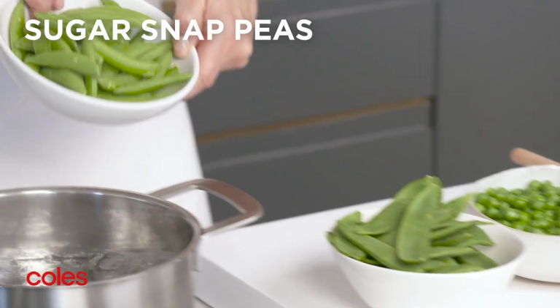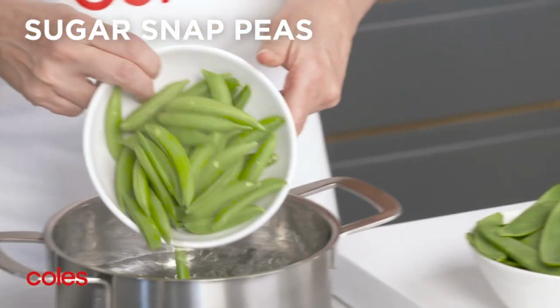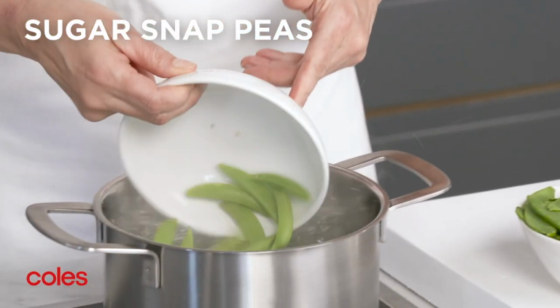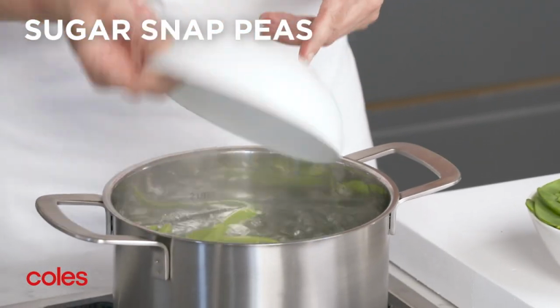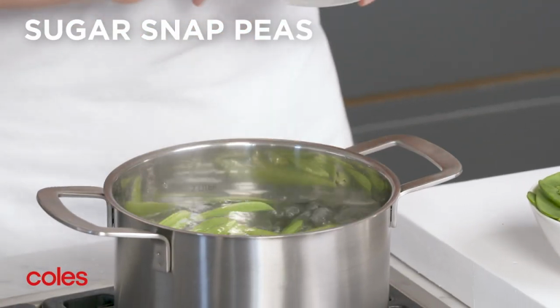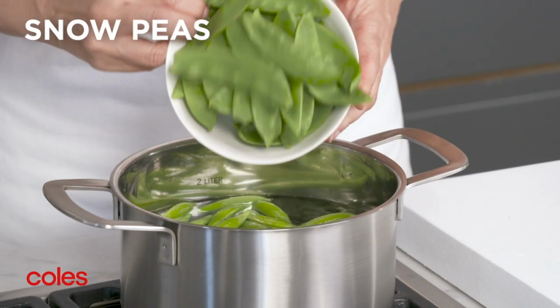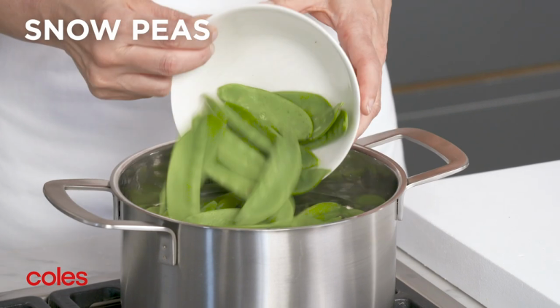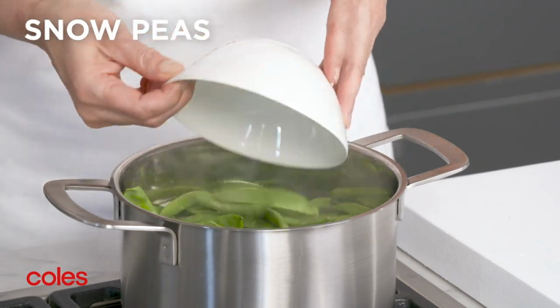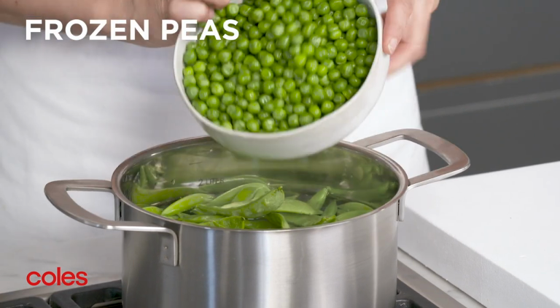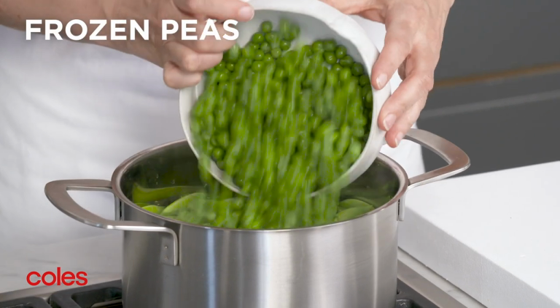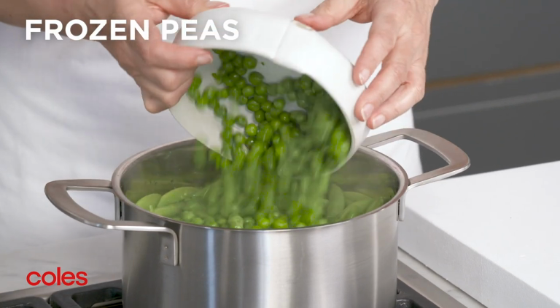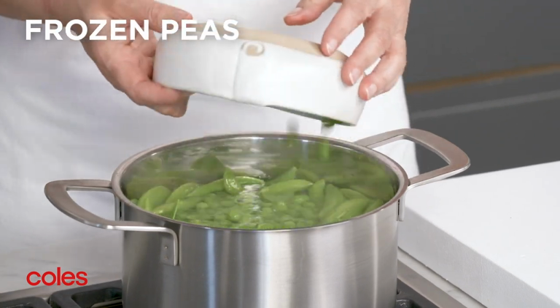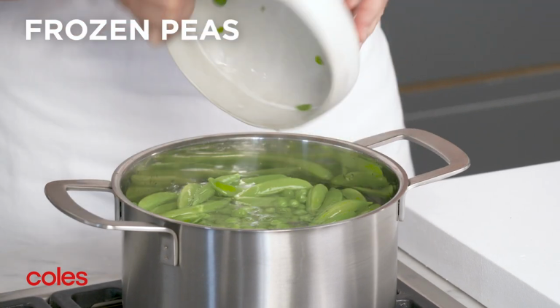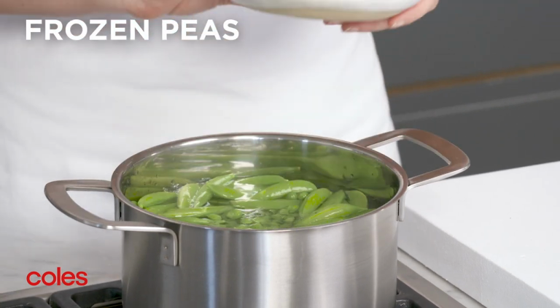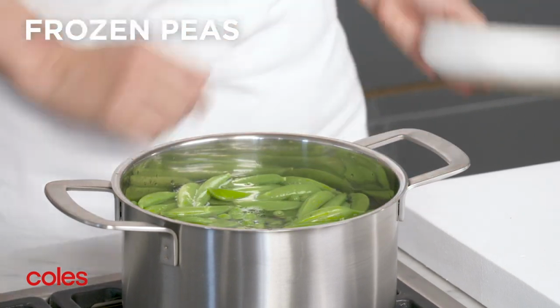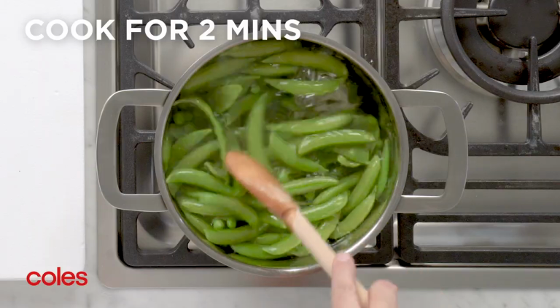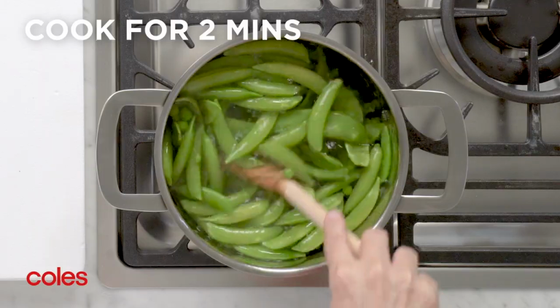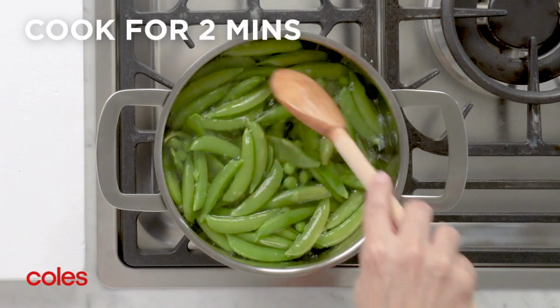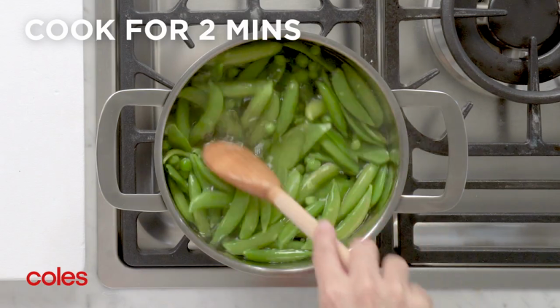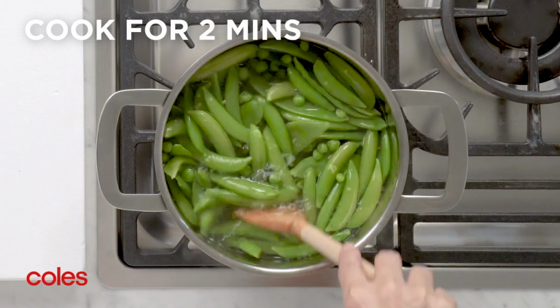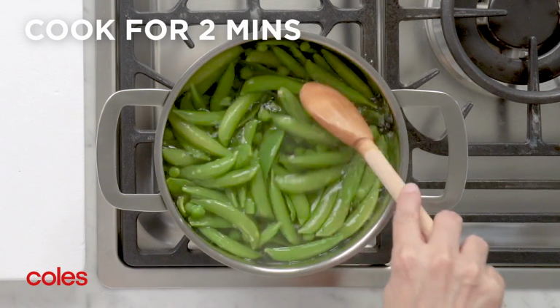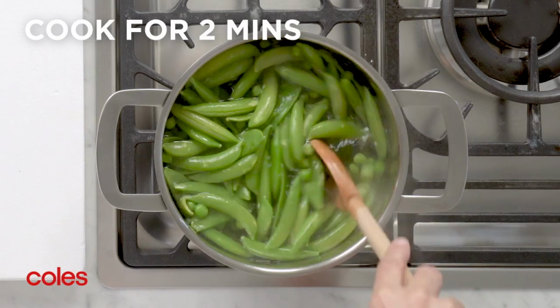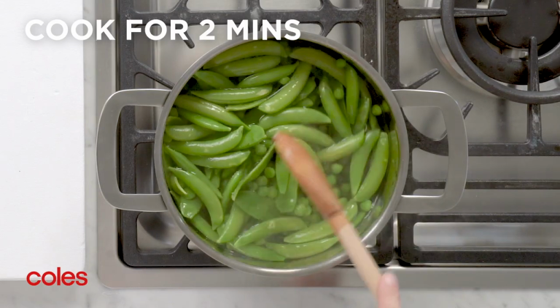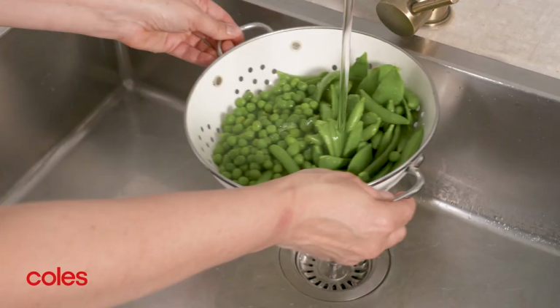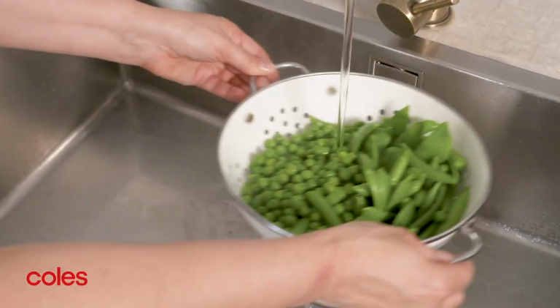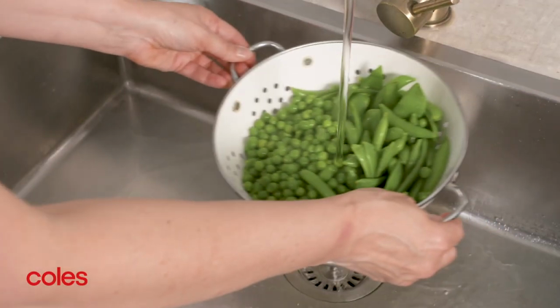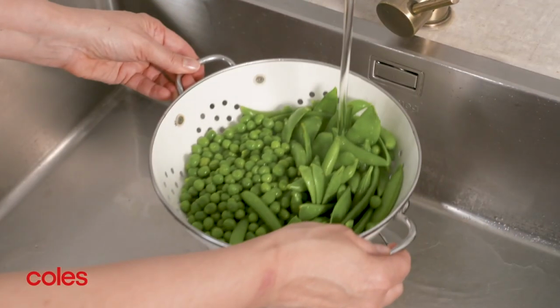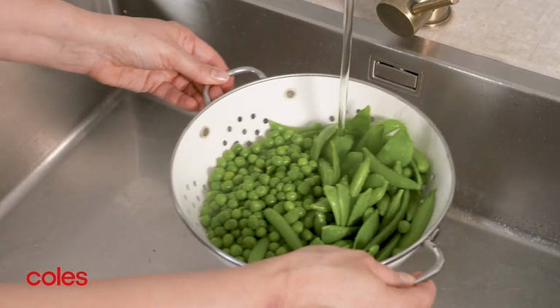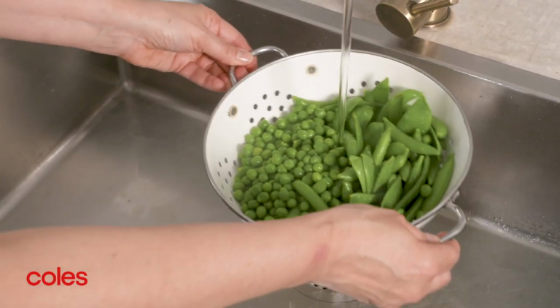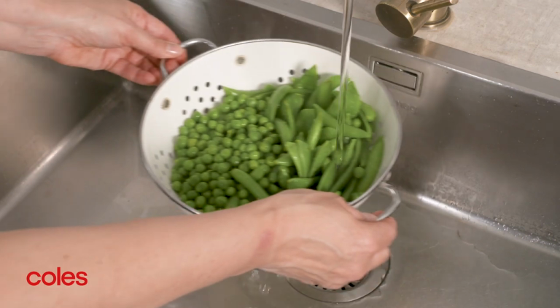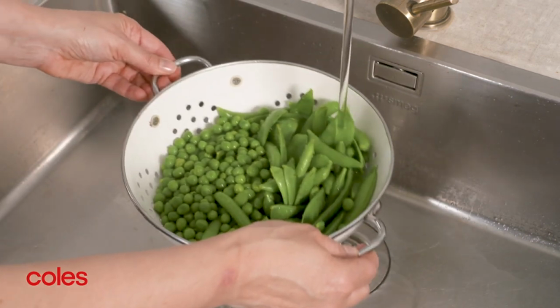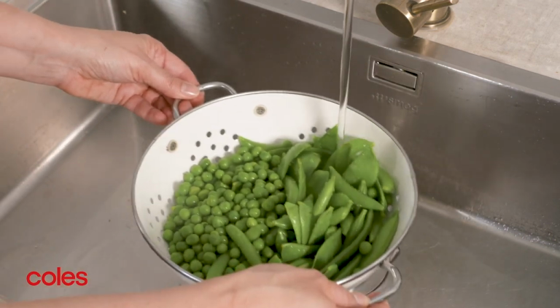Next, add the sugar snap peas, snow peas and frozen peas to a saucepan of boiling water. Cook for 2 minutes or until just tender. Drain, then refresh under cold water, draining well.